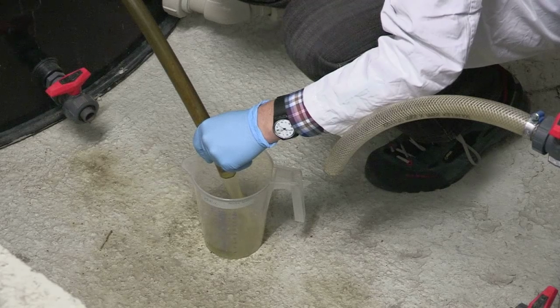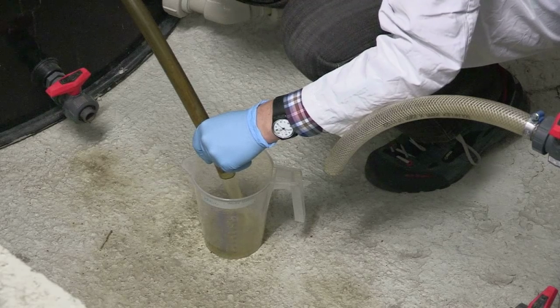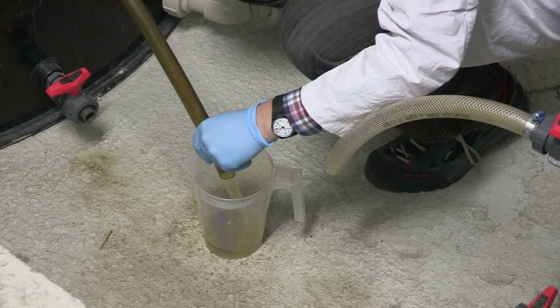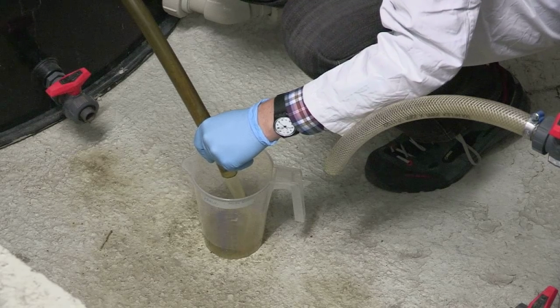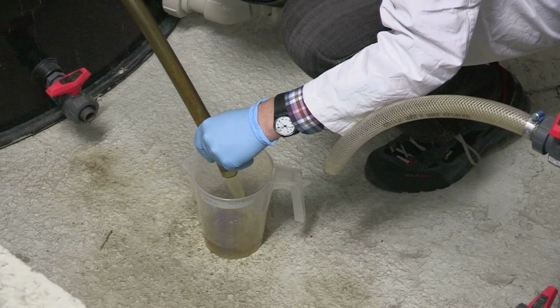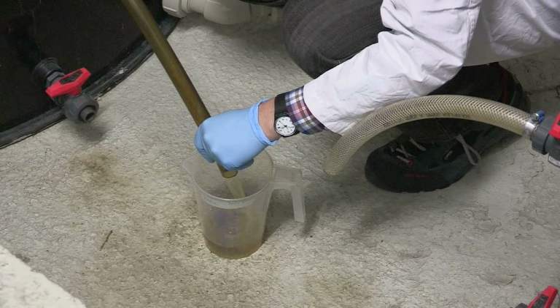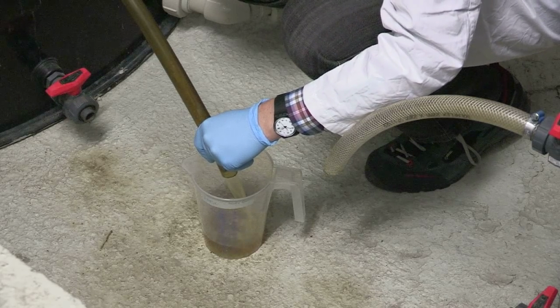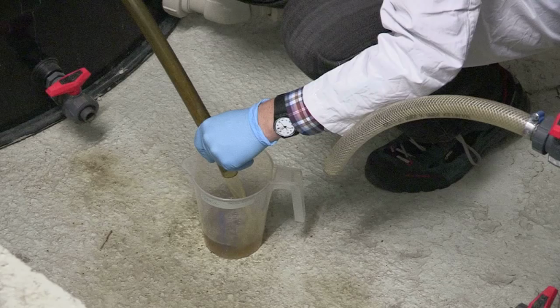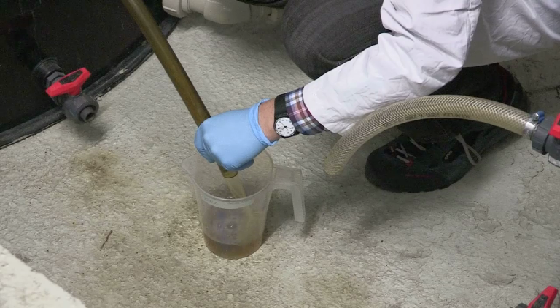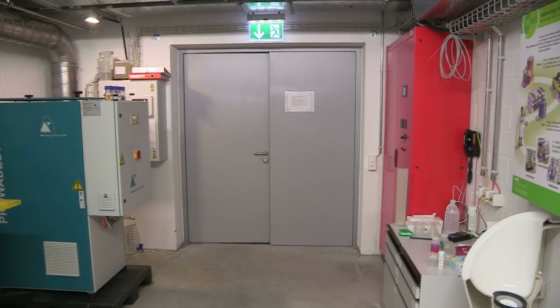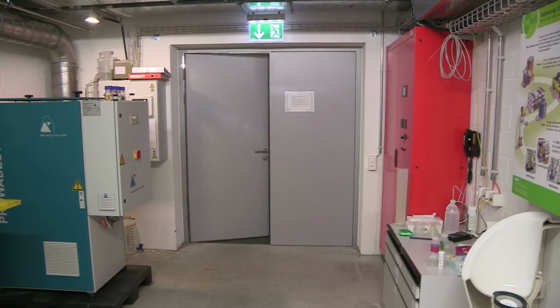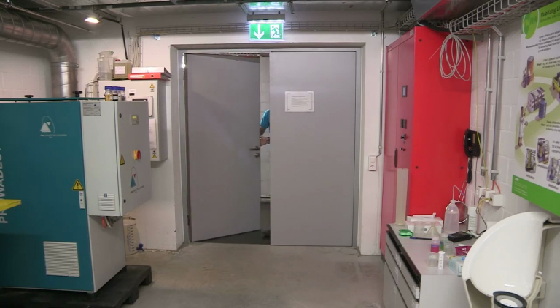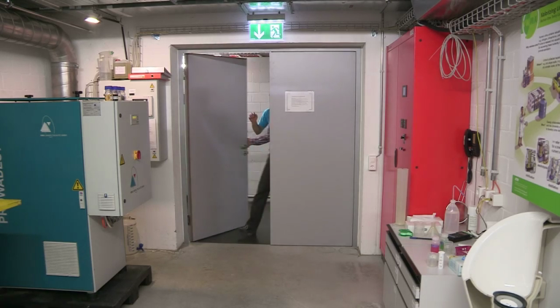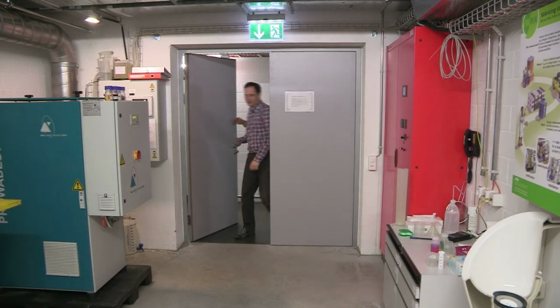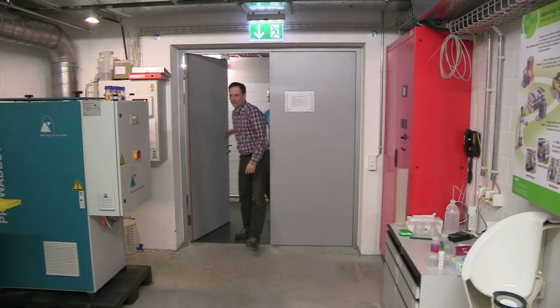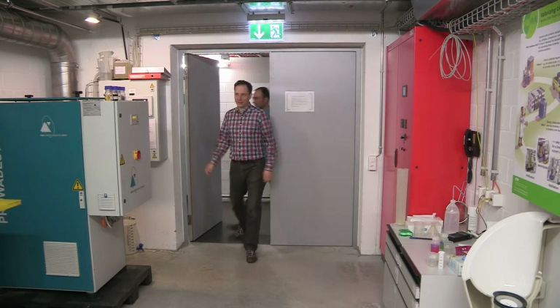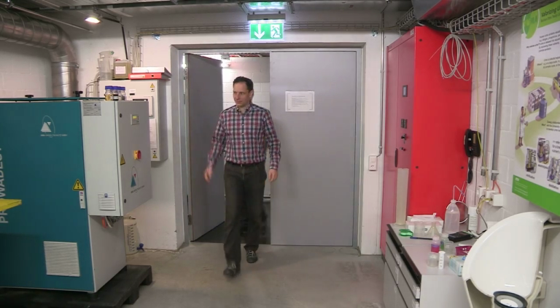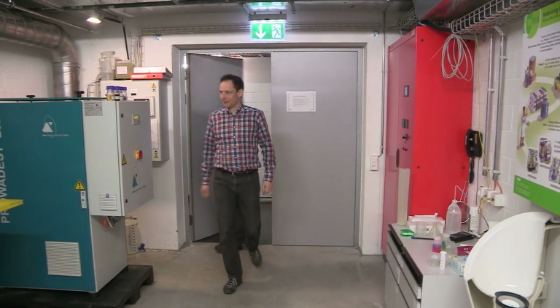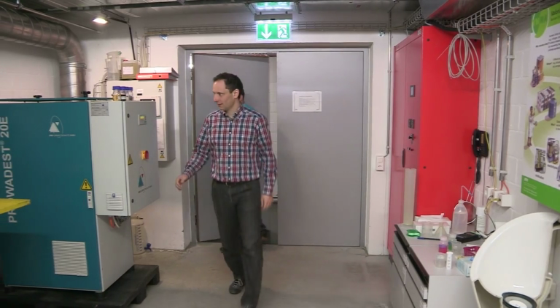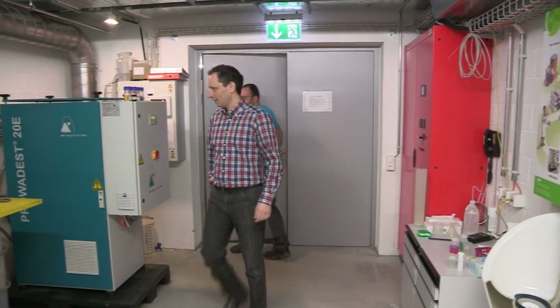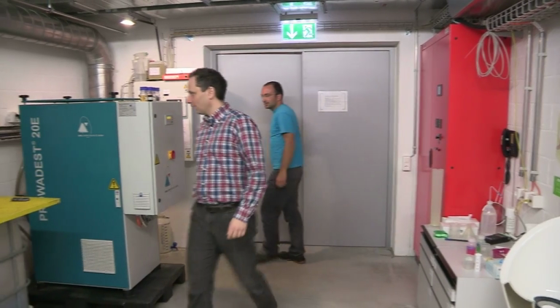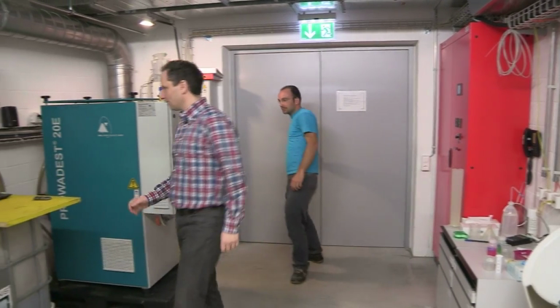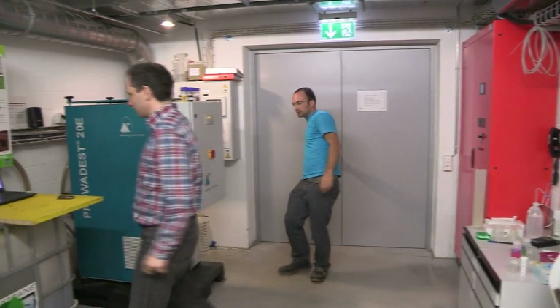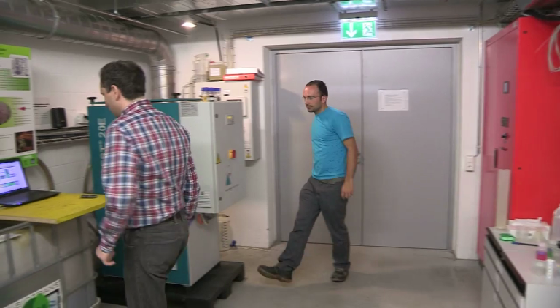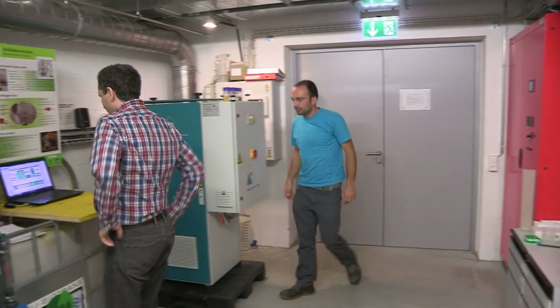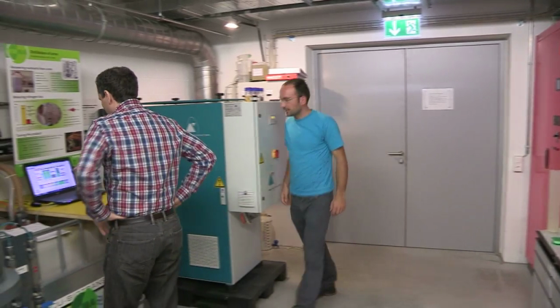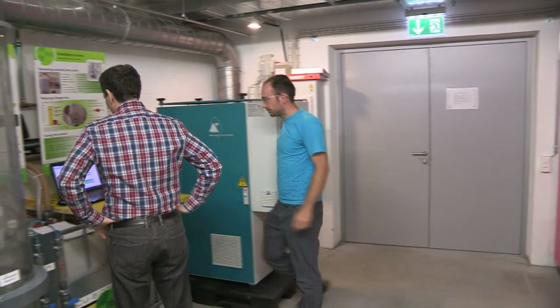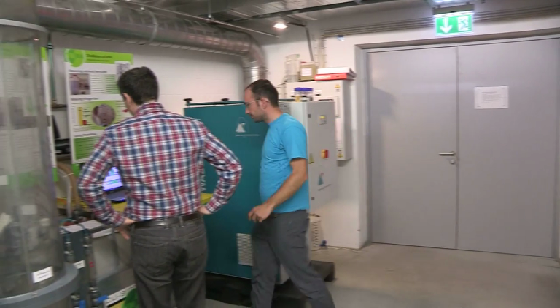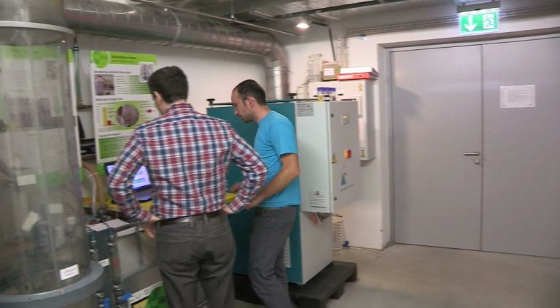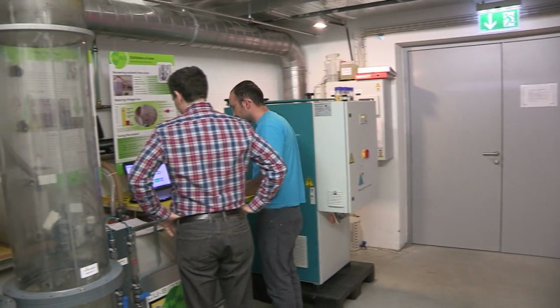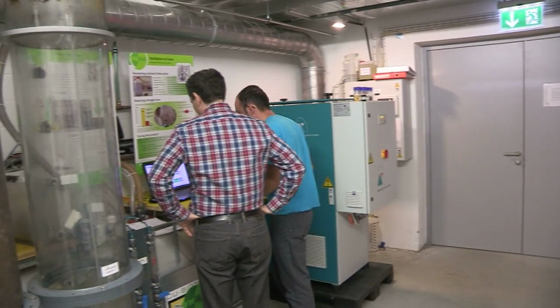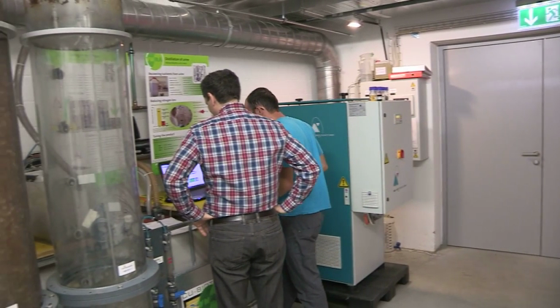This is where the resource recovery of nutrients takes place and fertilizer is produced. The plant has been in operation for two years, and here the urine goes through two reactors.